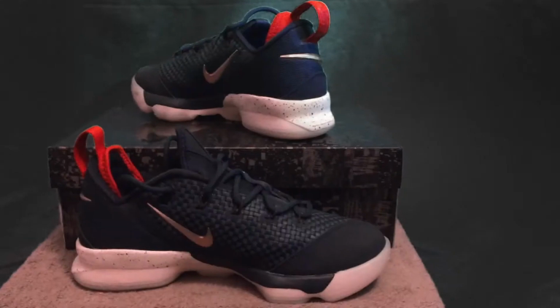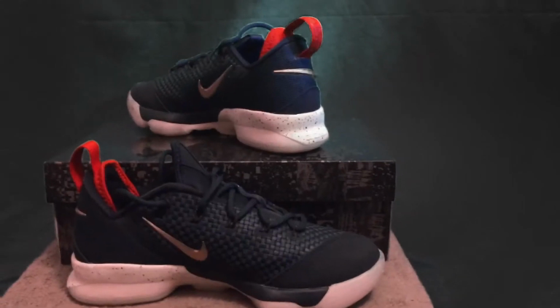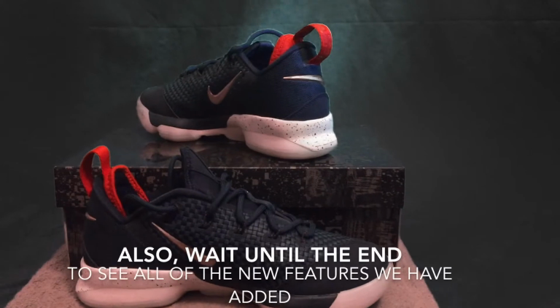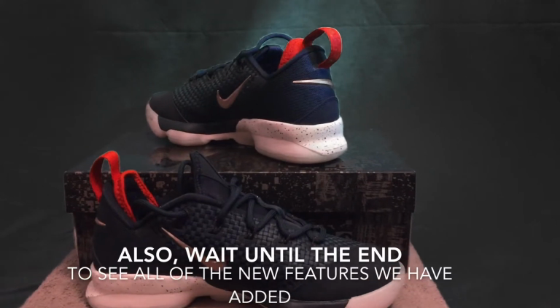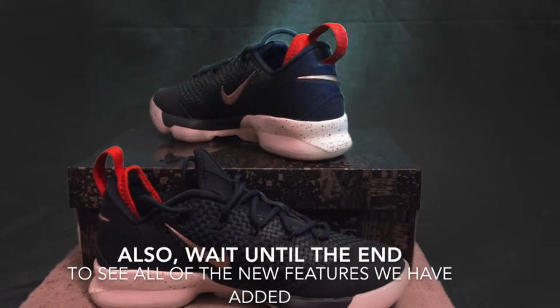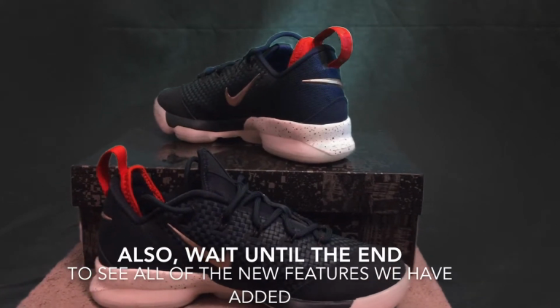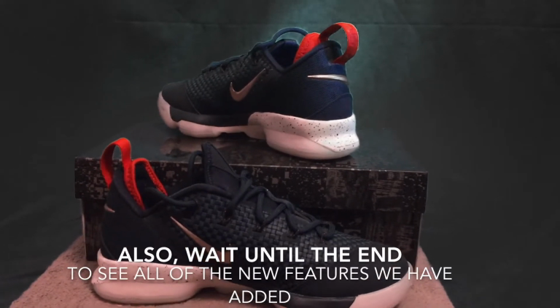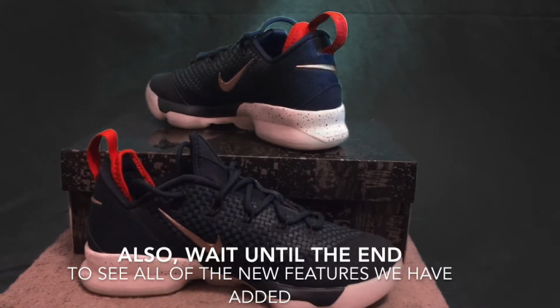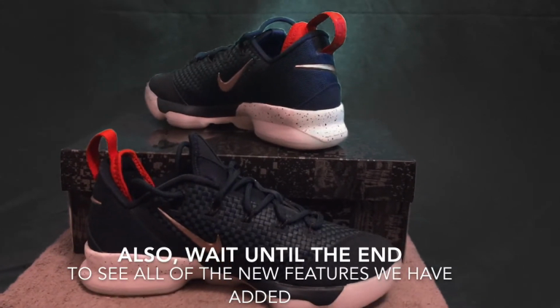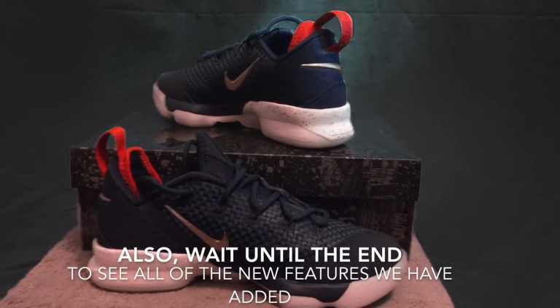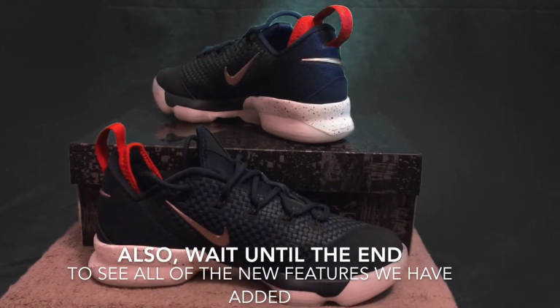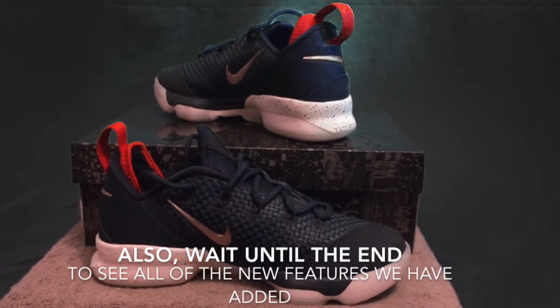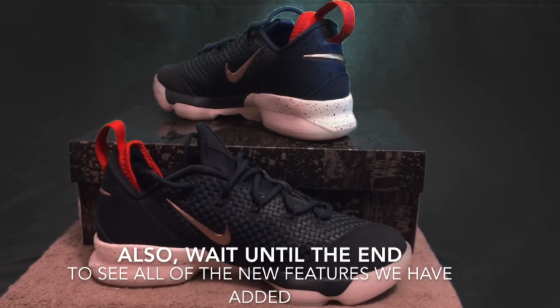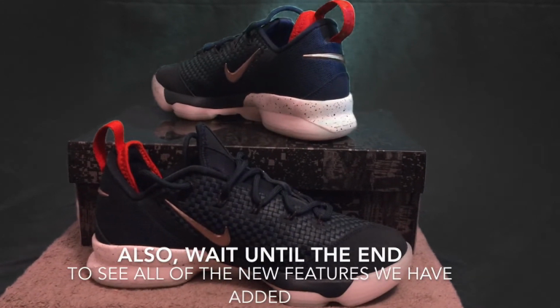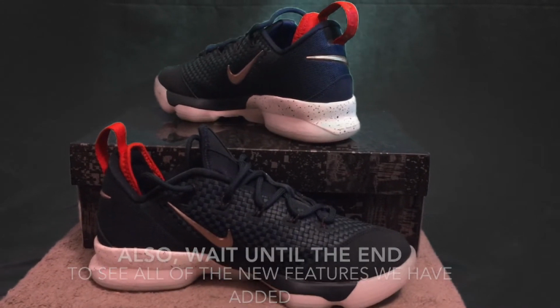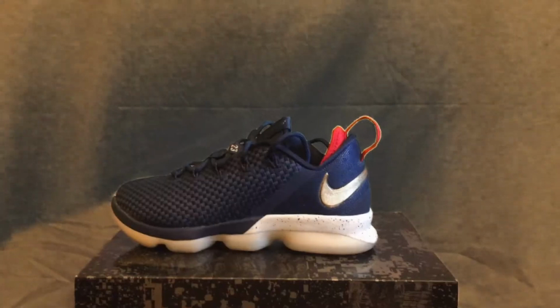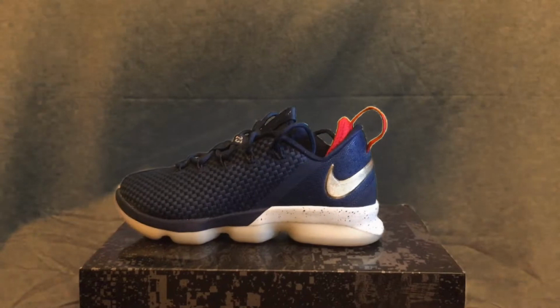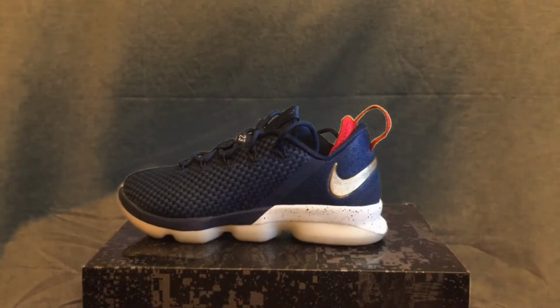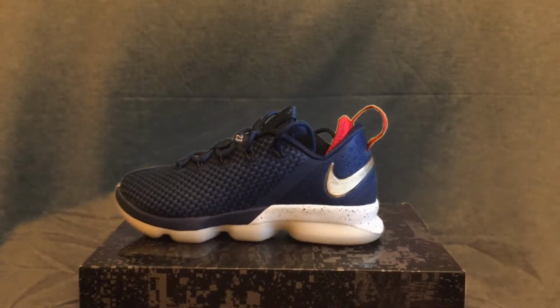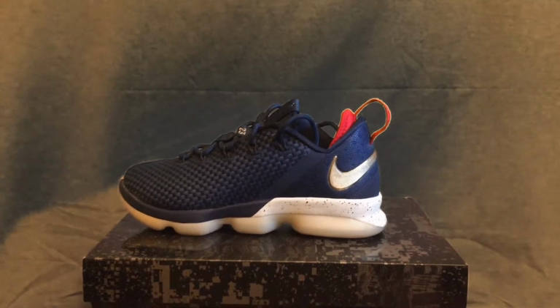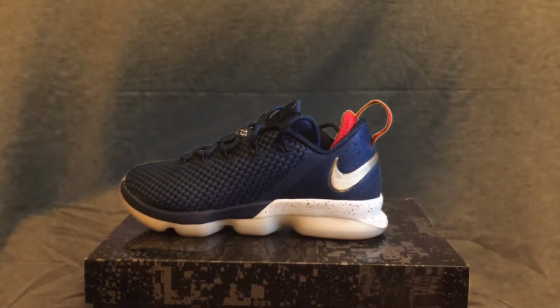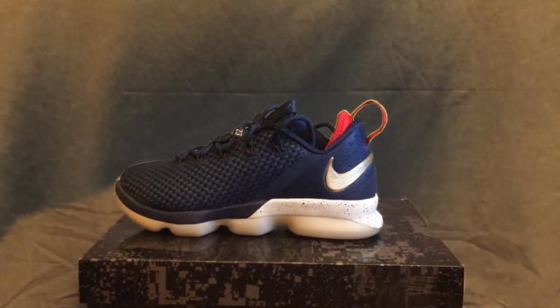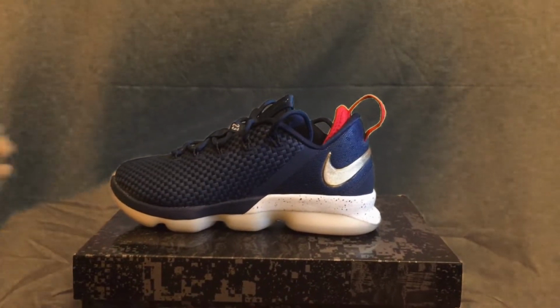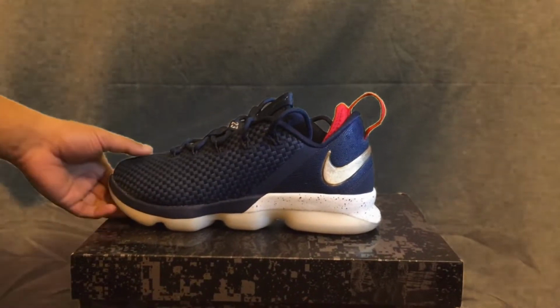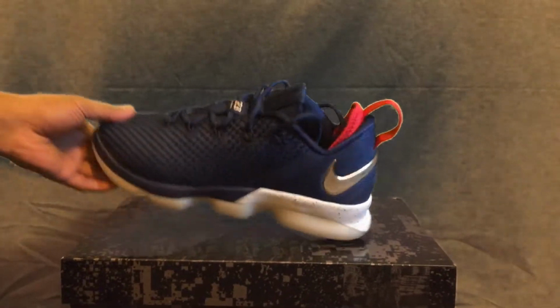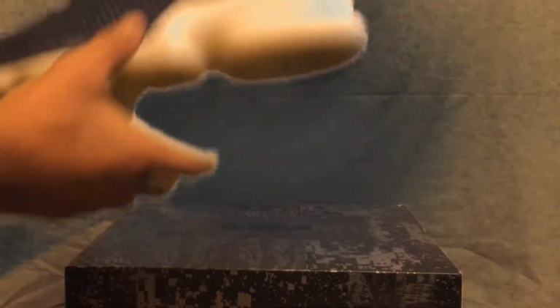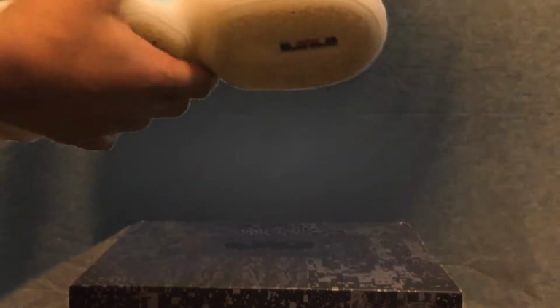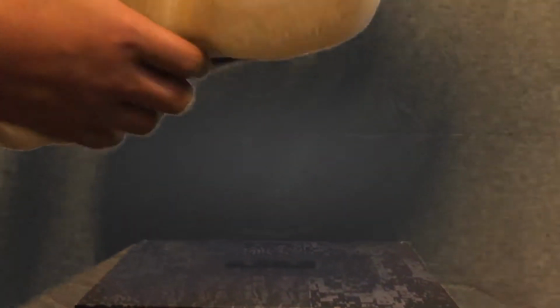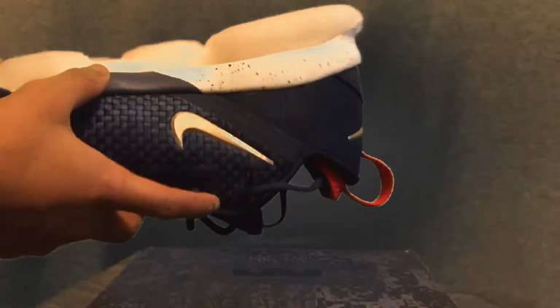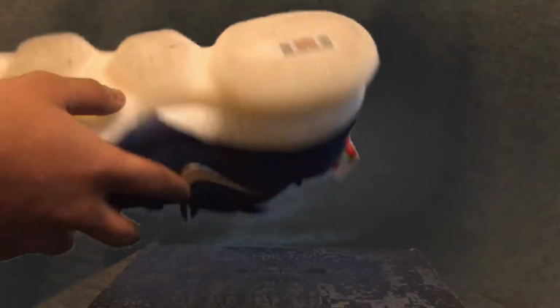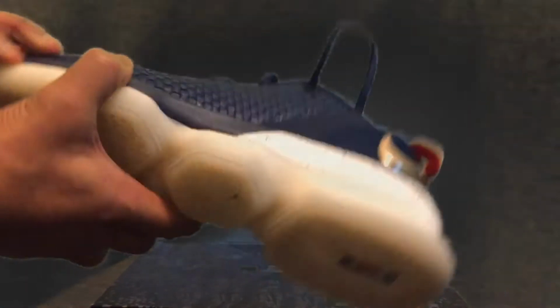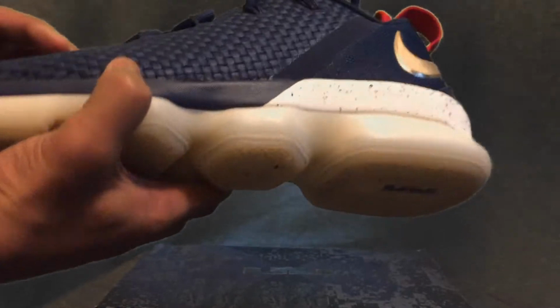By the way guys, if you were wondering, we got these facts from Foot Locker and other websites. Hey guys, welcome back to Inside the Shoe. Today we're going to be reviewing the LeBron 14s.